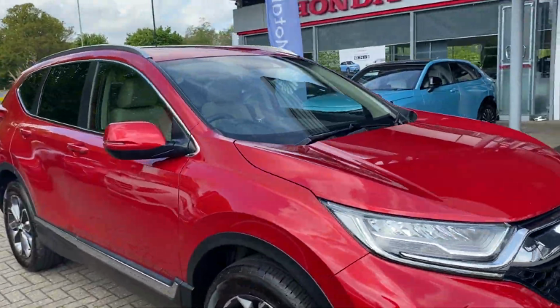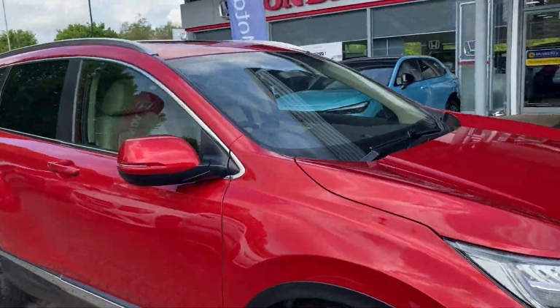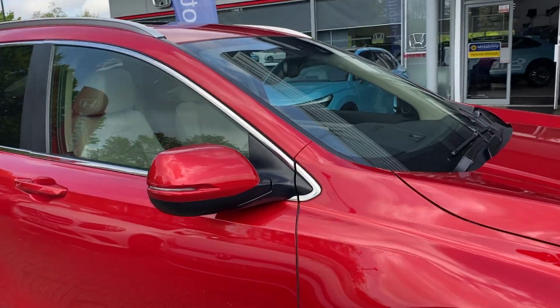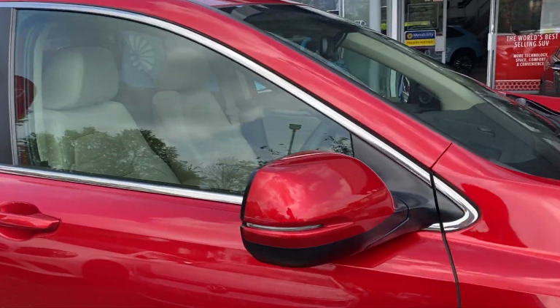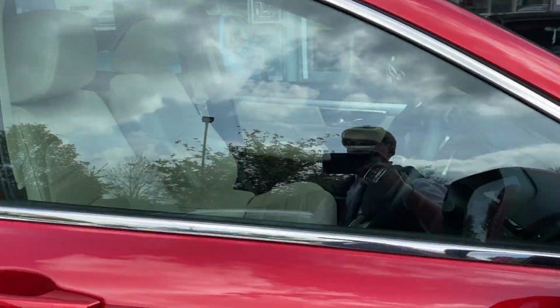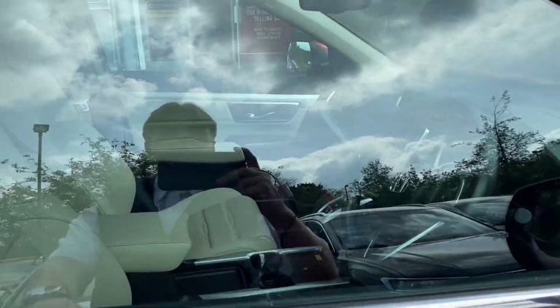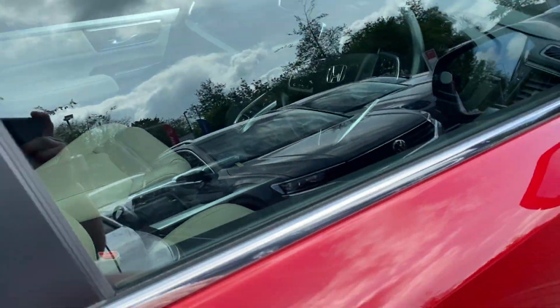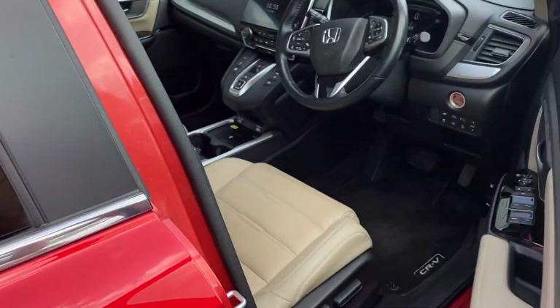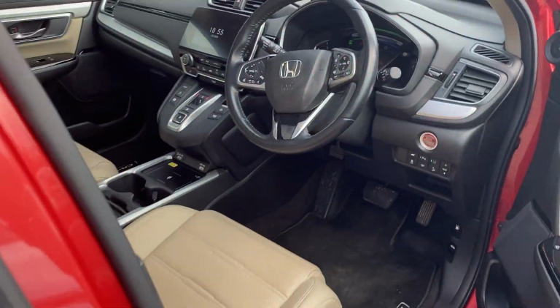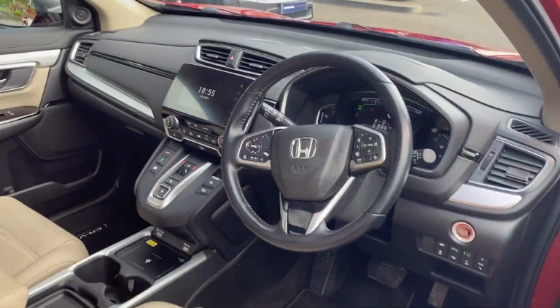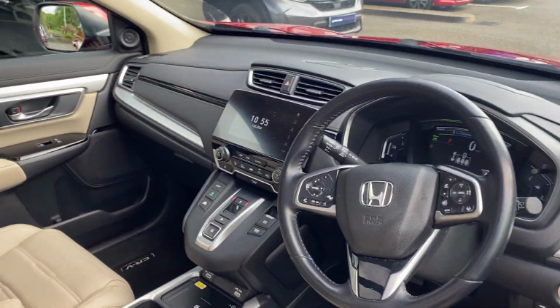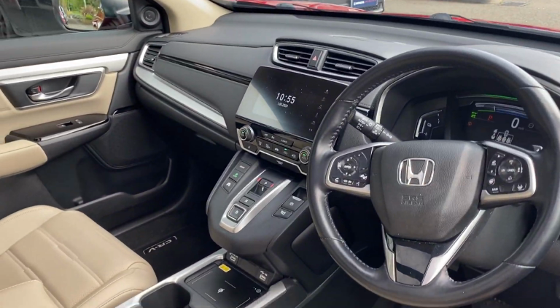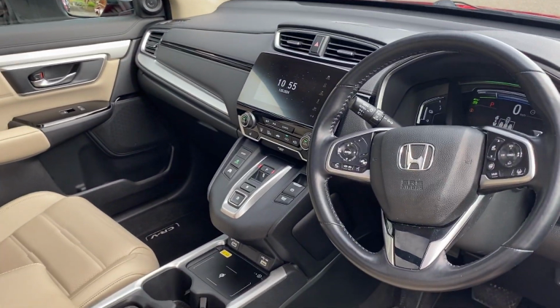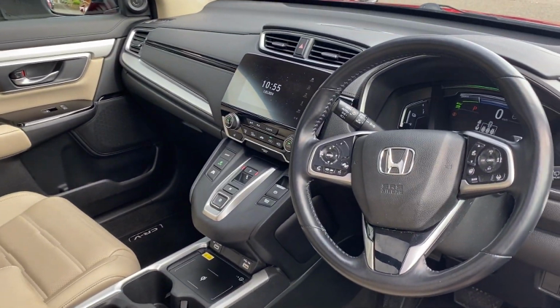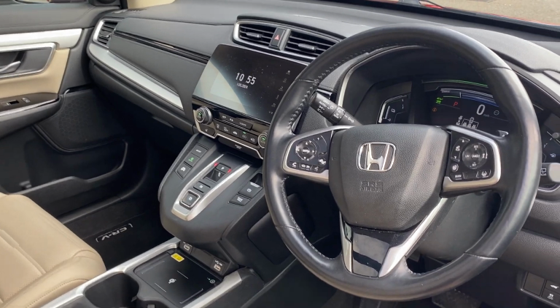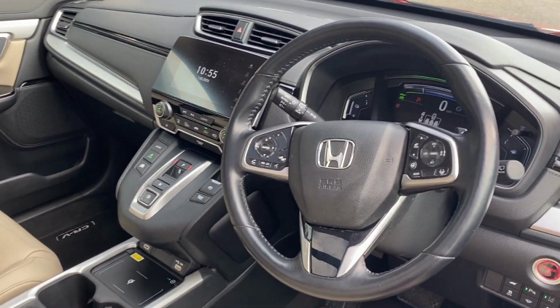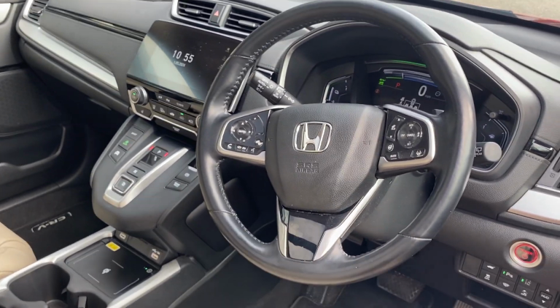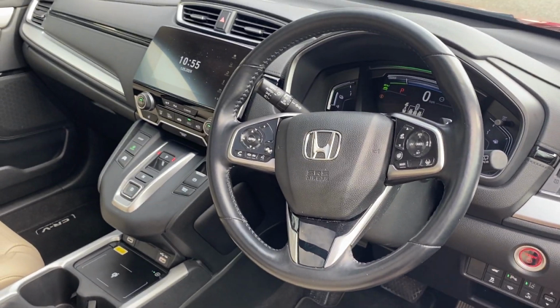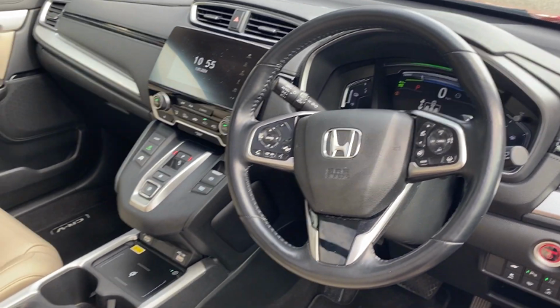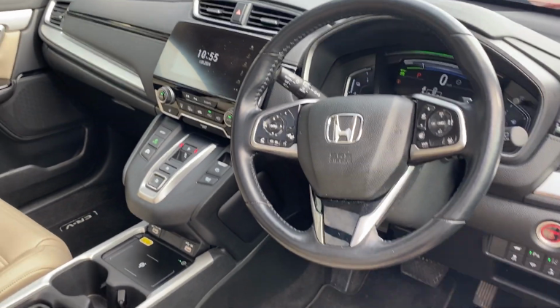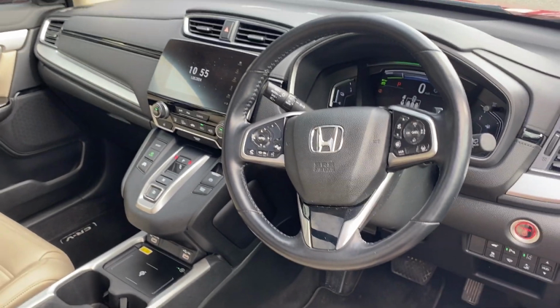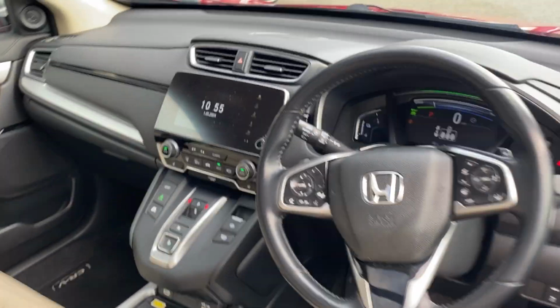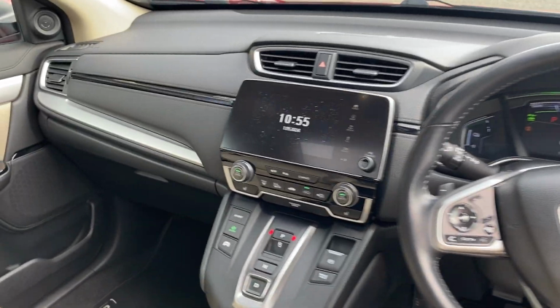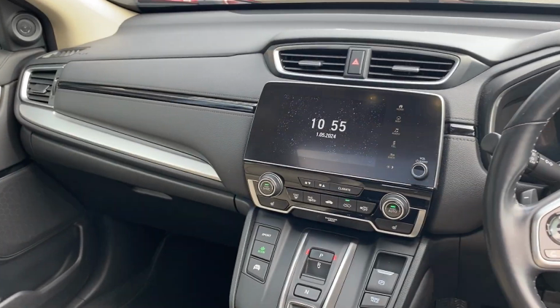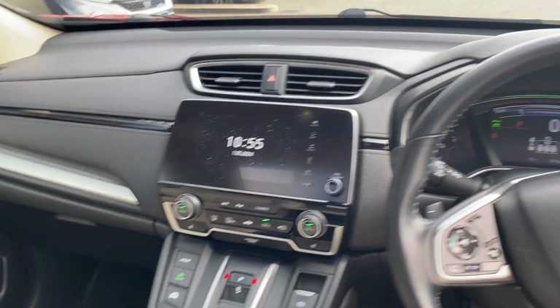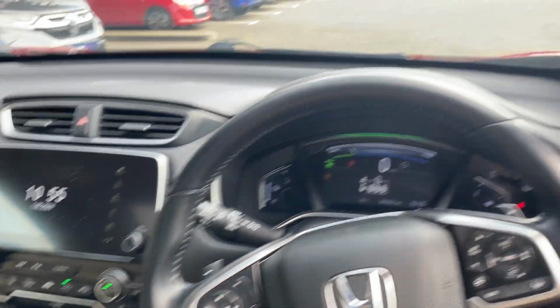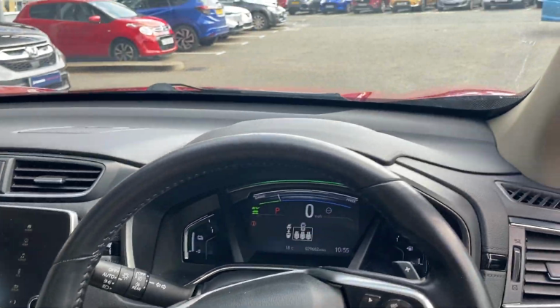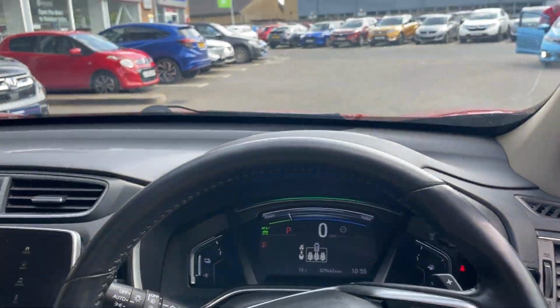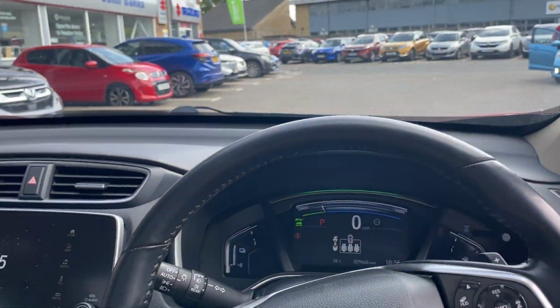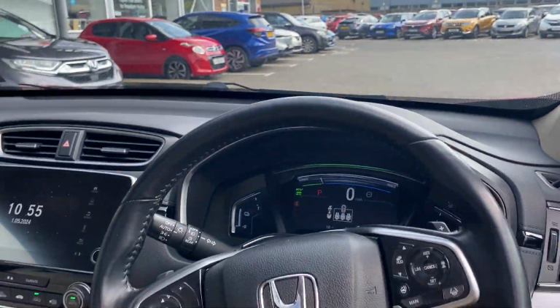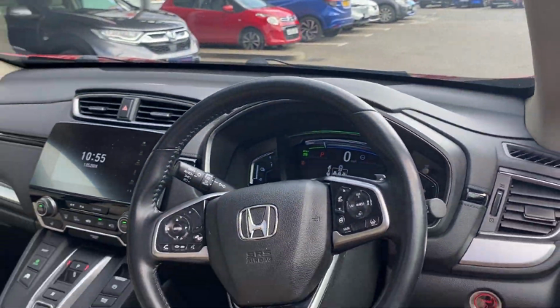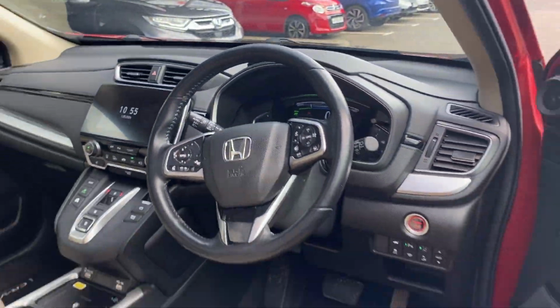Onto the interior. You do get heated seats in the front and also in the rear. You've got a heated steering wheel, smartphone connection including Android Auto and Apple CarPlay, and a heads-up display — and that is just to name a few.